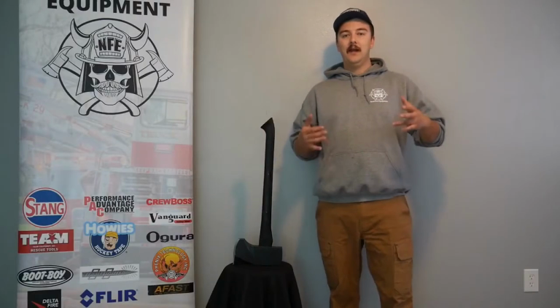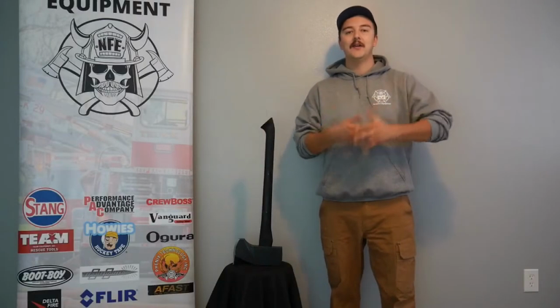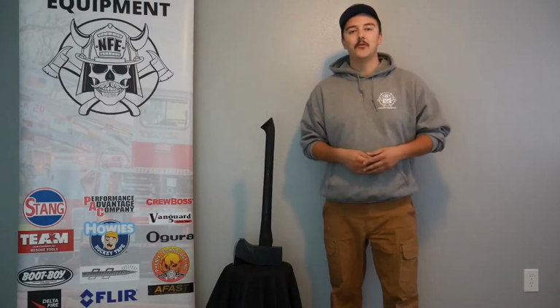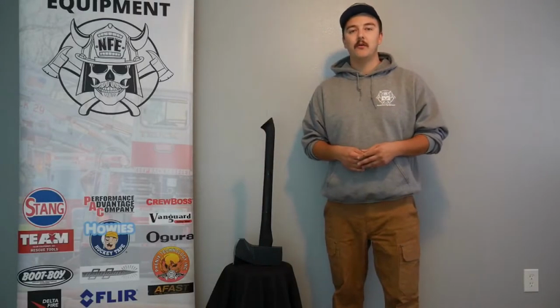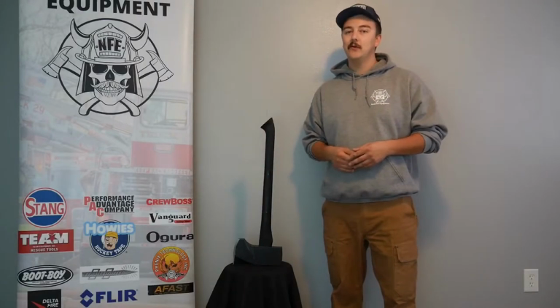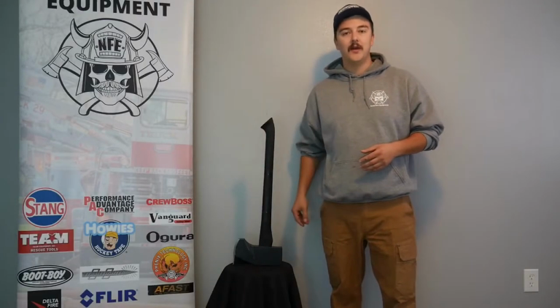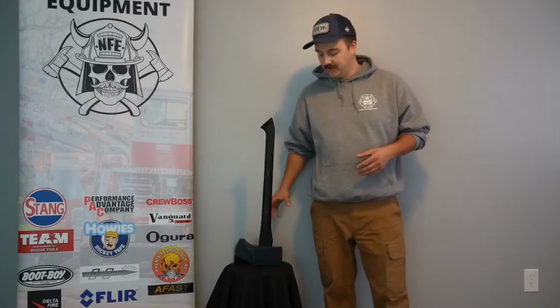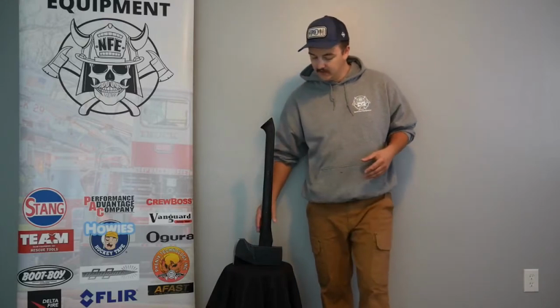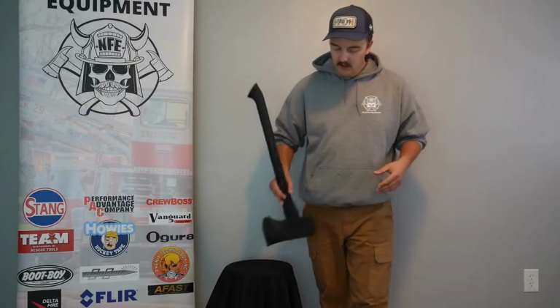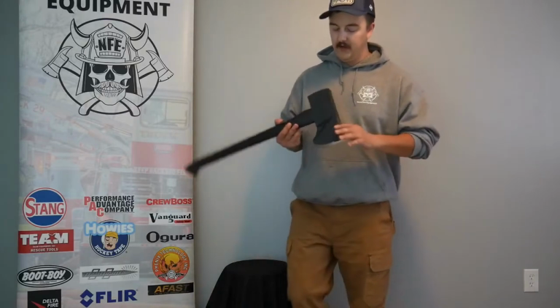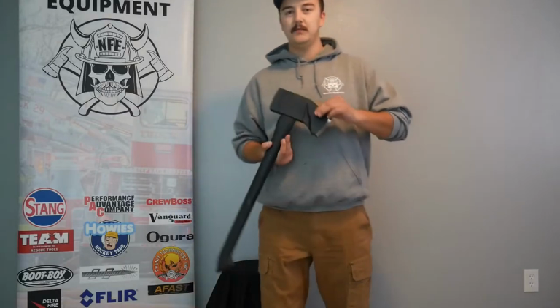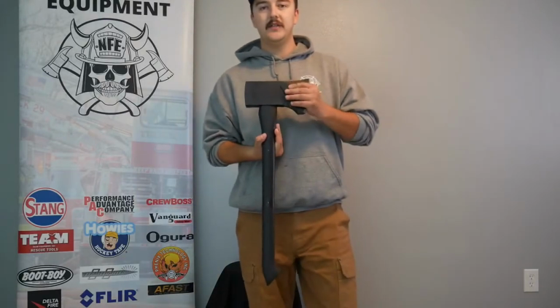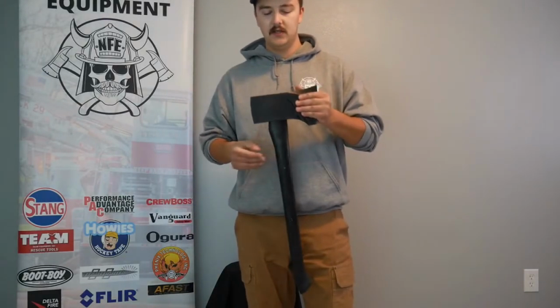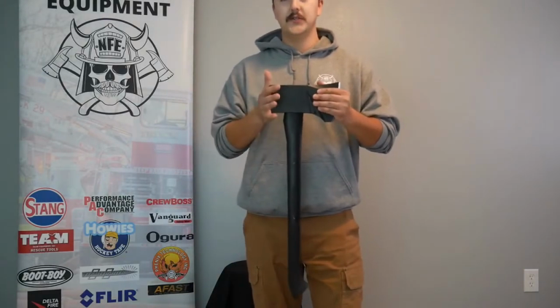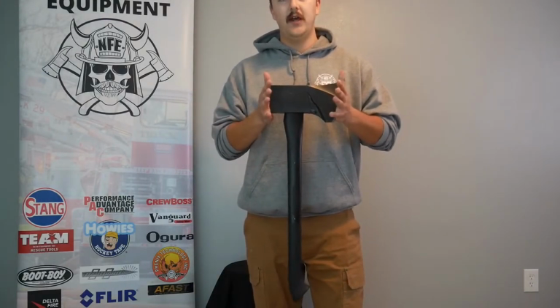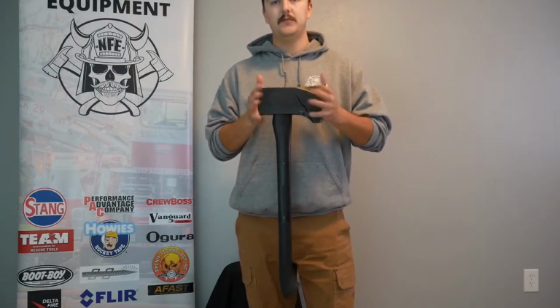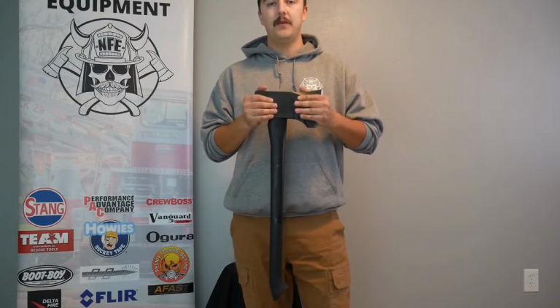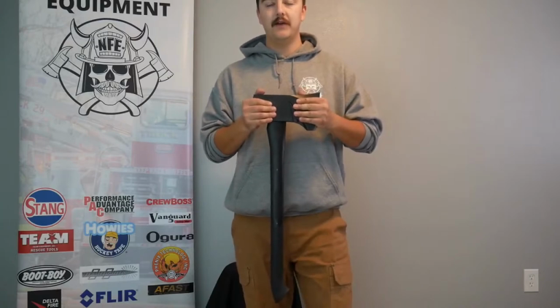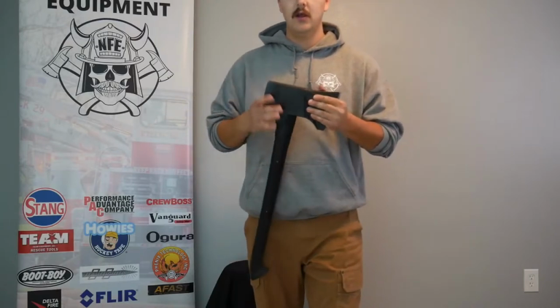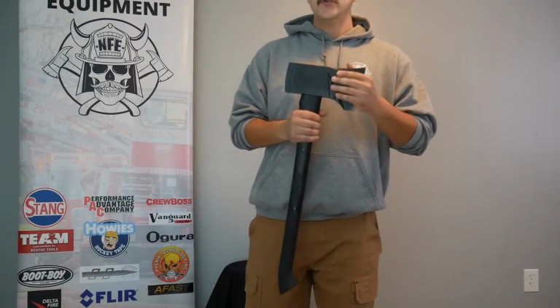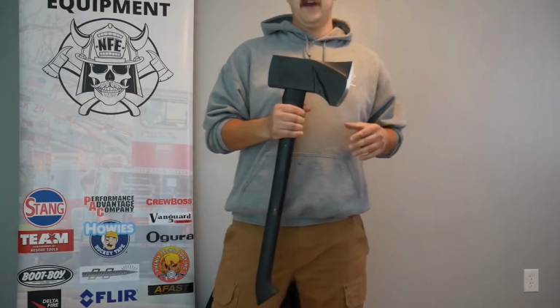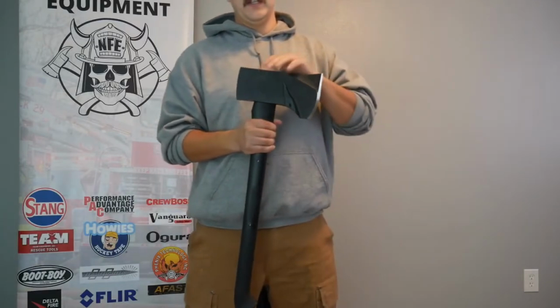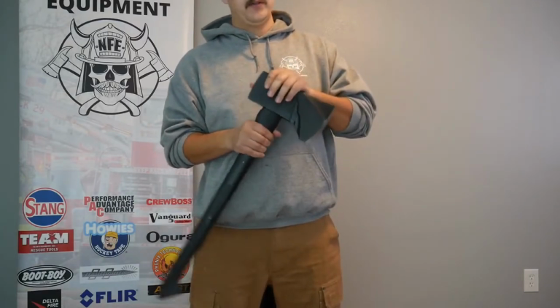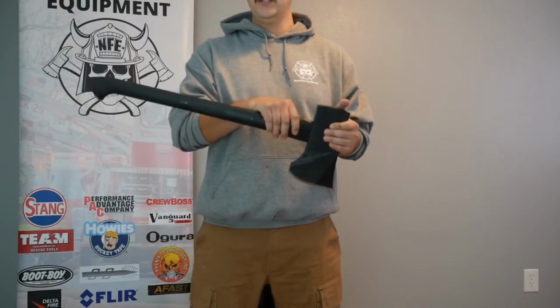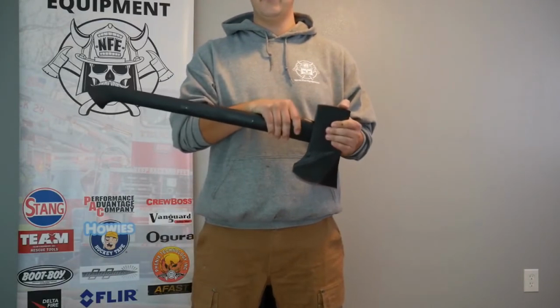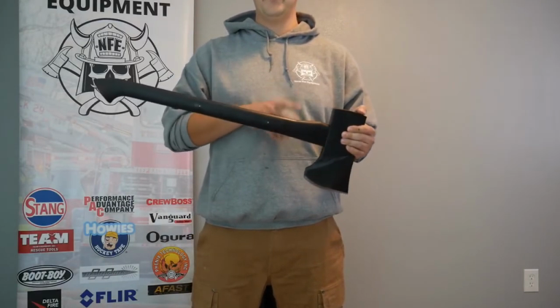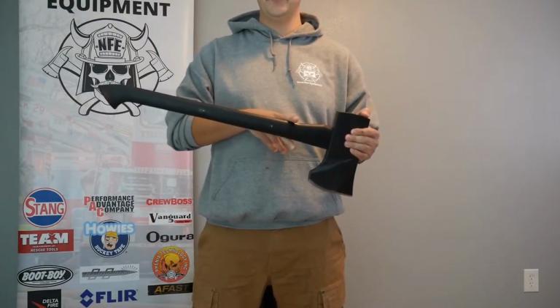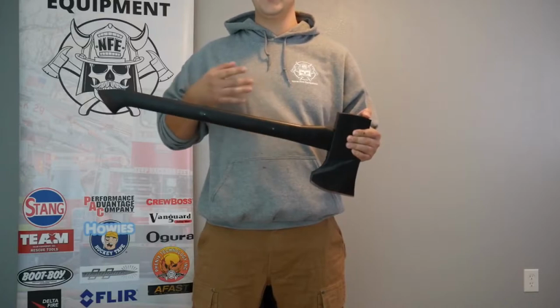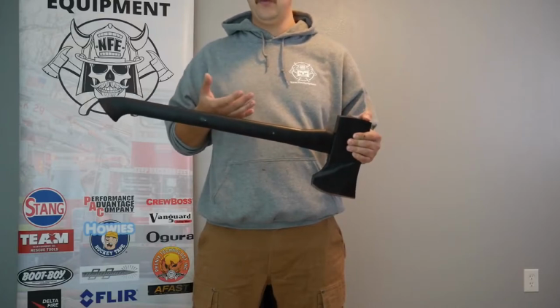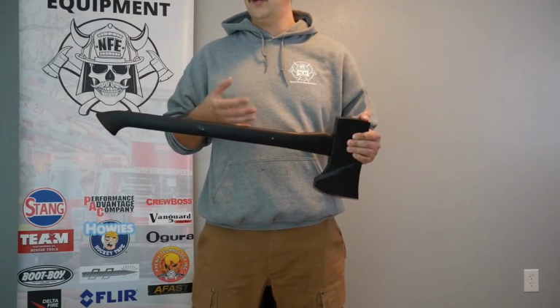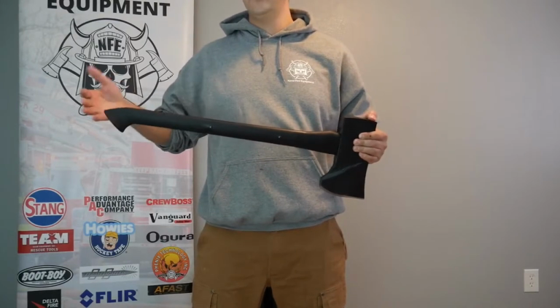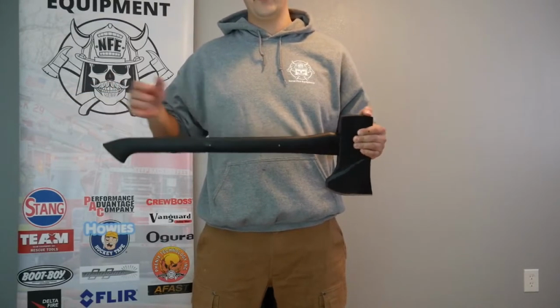Hey, it's Matt here again with Morse Feiger Crib, and today we're talking about the Iron Fox Axe. Iron Fox Axe is made down in Texas, comes in two different head sizes — both the 8 pound that we have here, as well as the 5.6 pound. You've got two different handle options, both the composite and the wood, and they both come in different lengths.